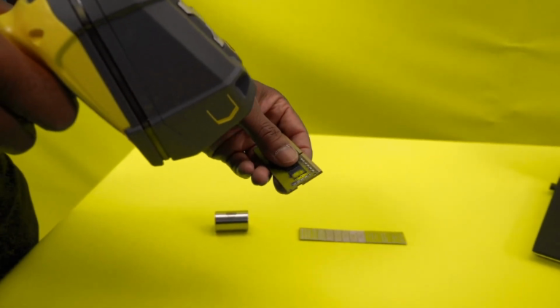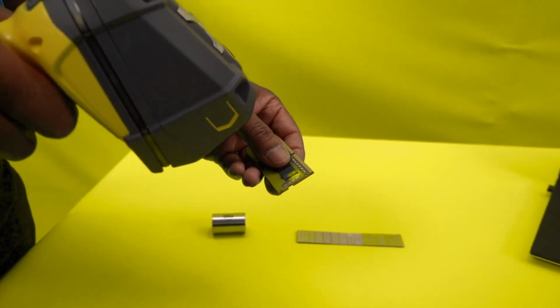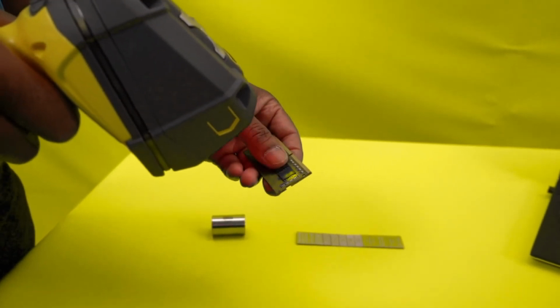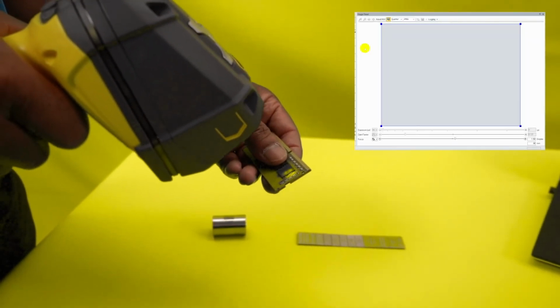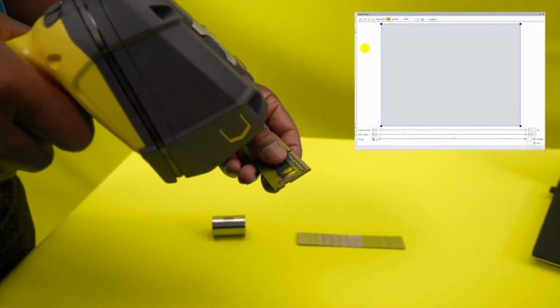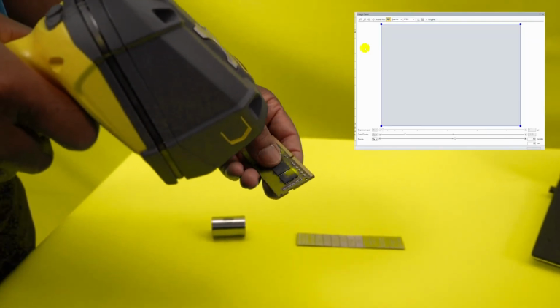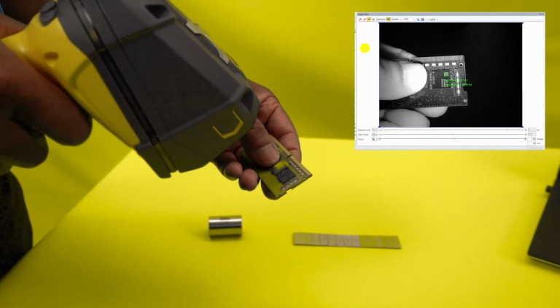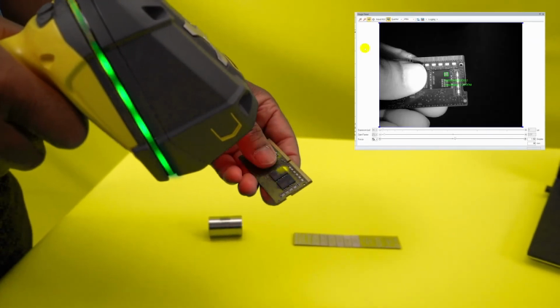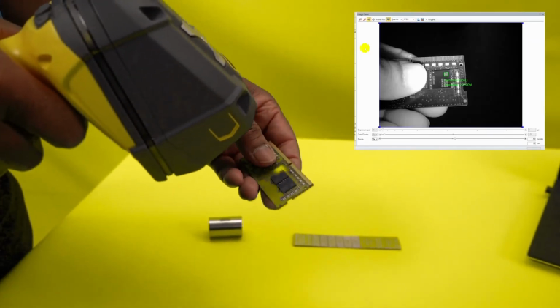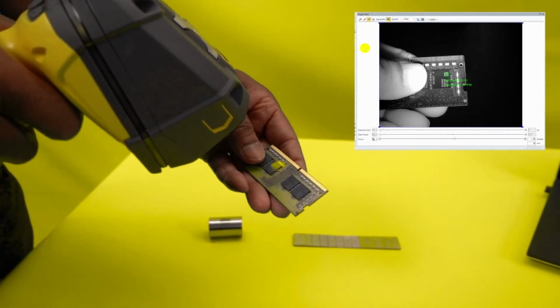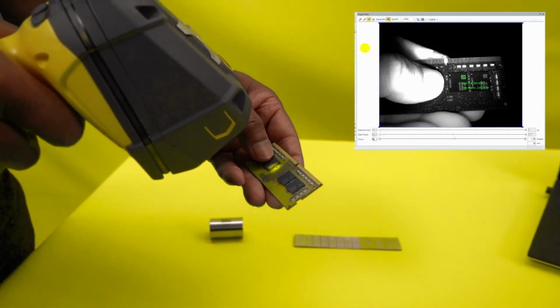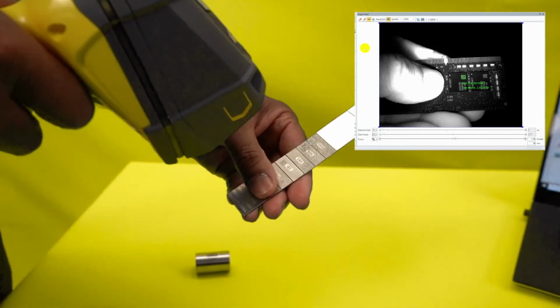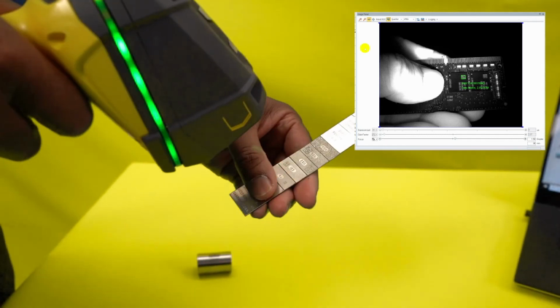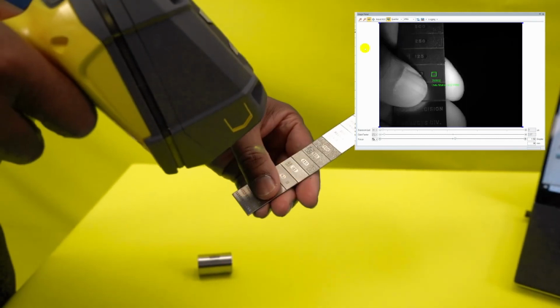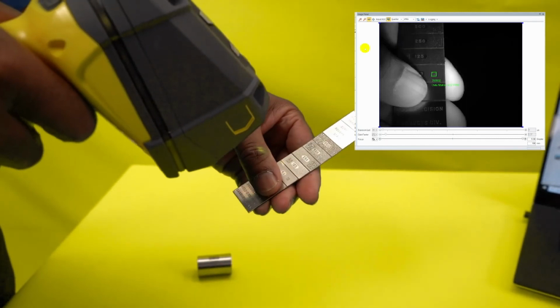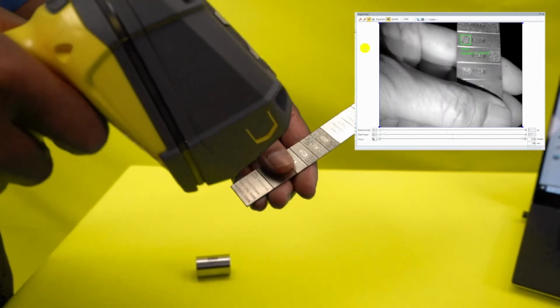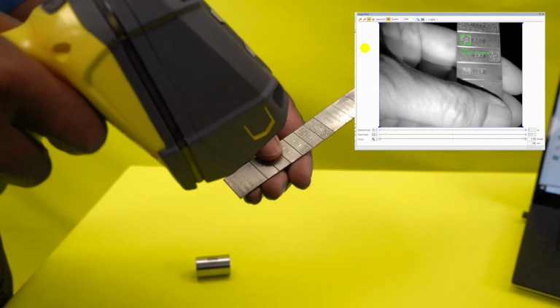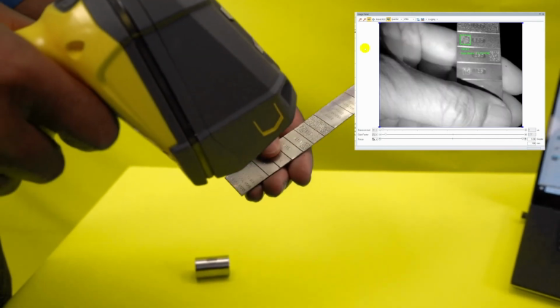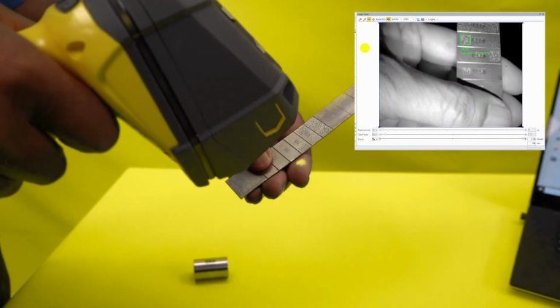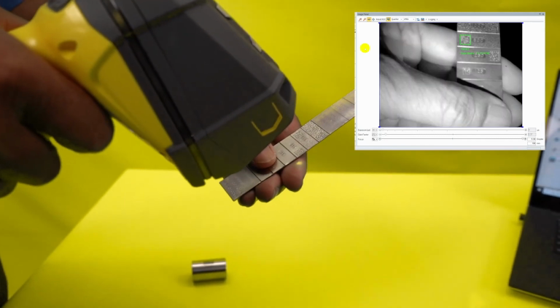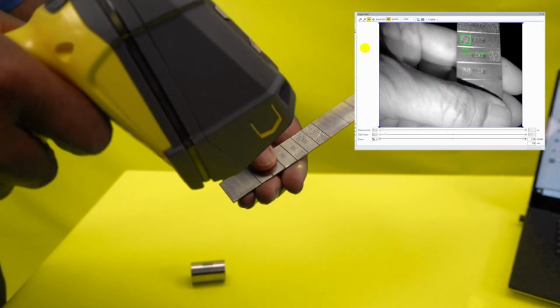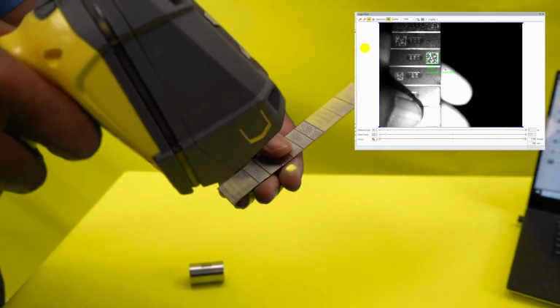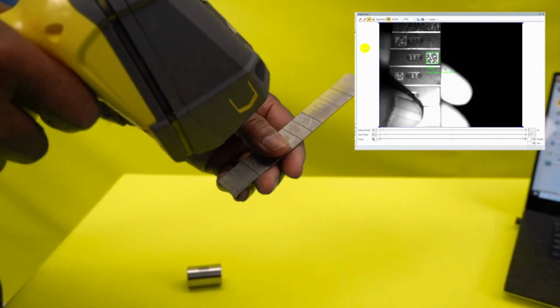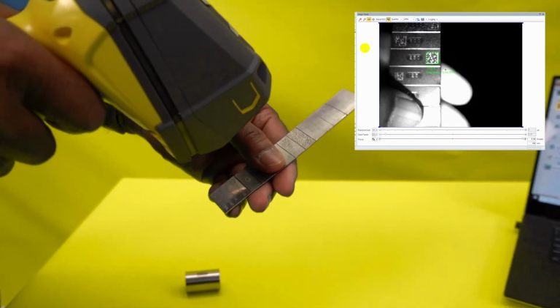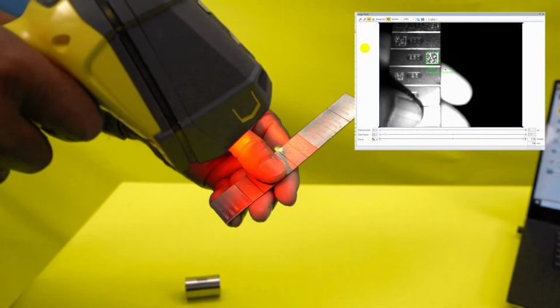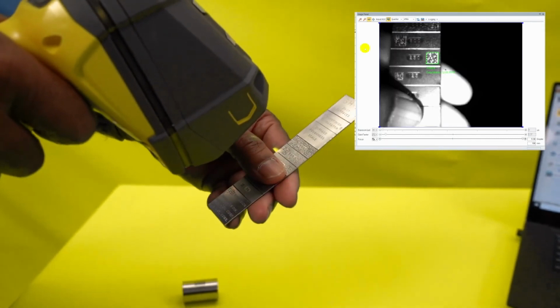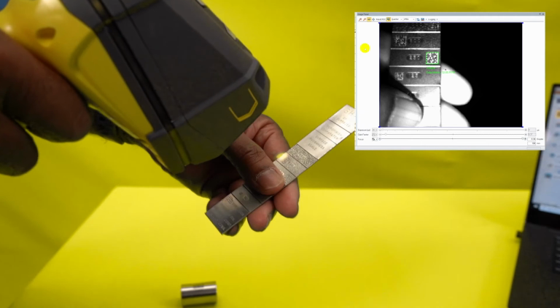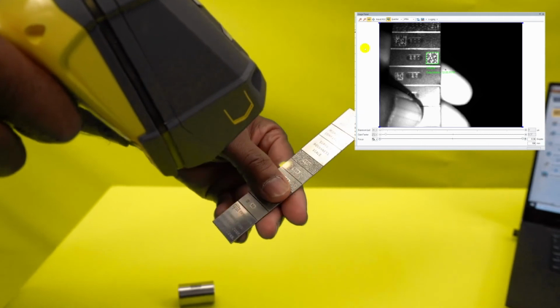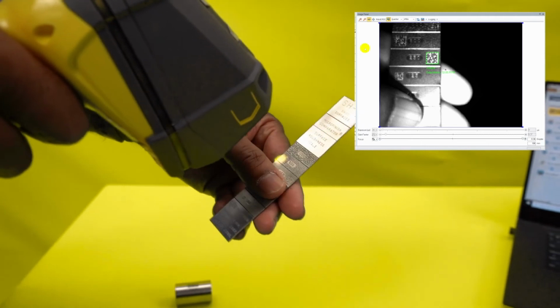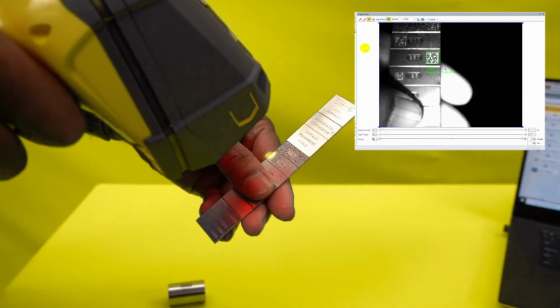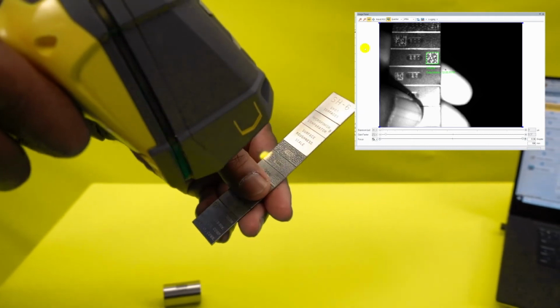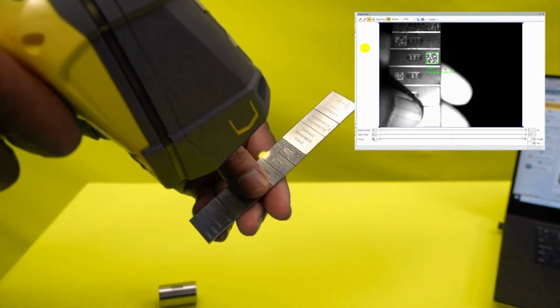As you can see, the Dataman 8700 makes light work of everything we have thrown at it today. This is due to the enhanced technologies that Cognex have utilized for their handheld reader.